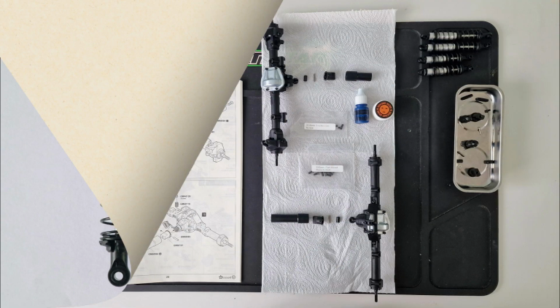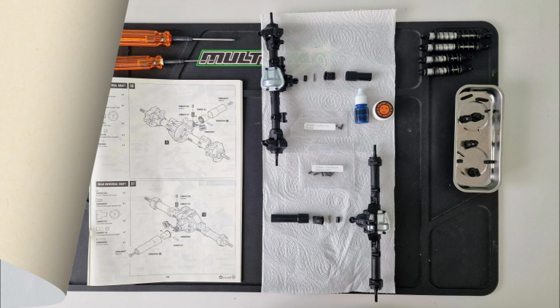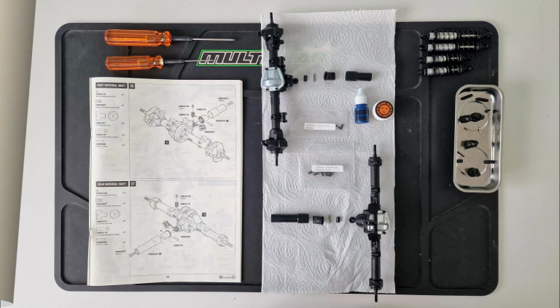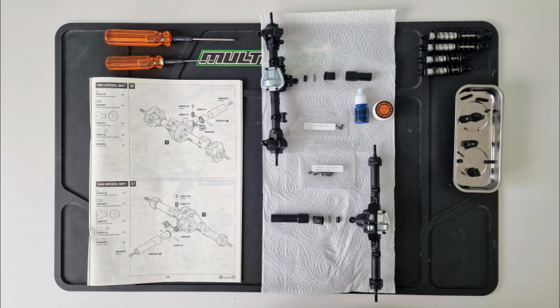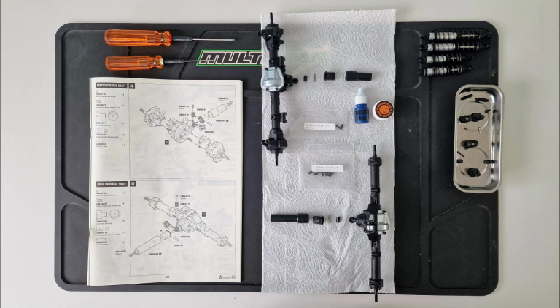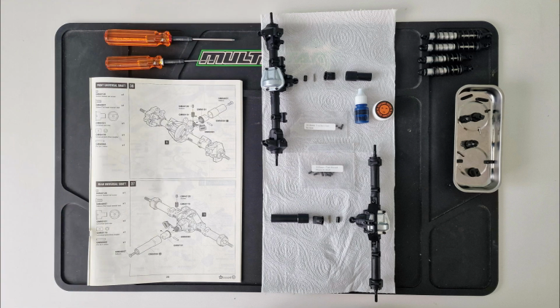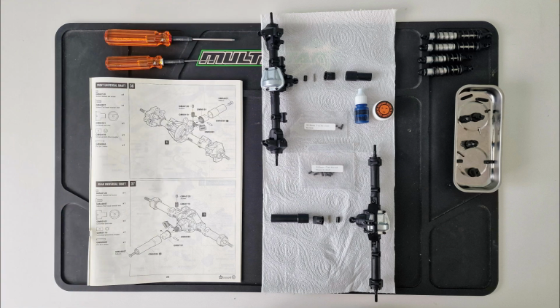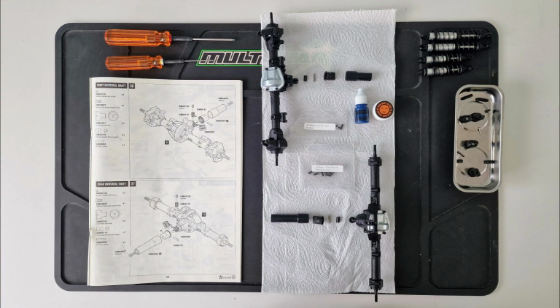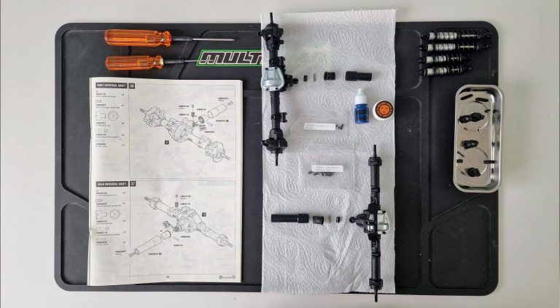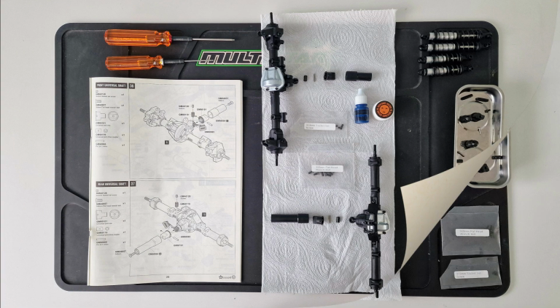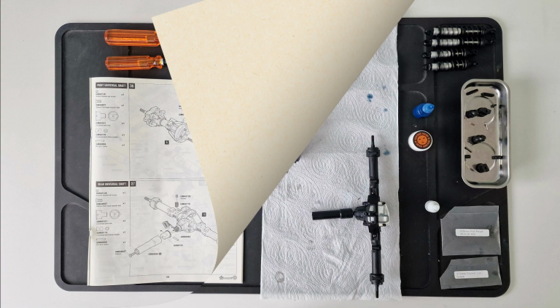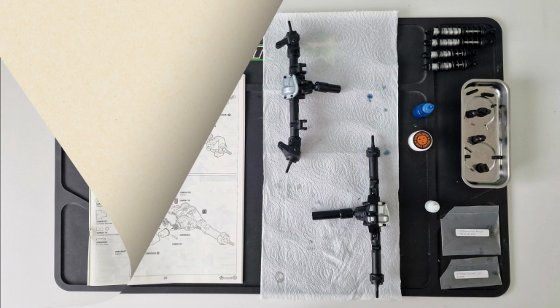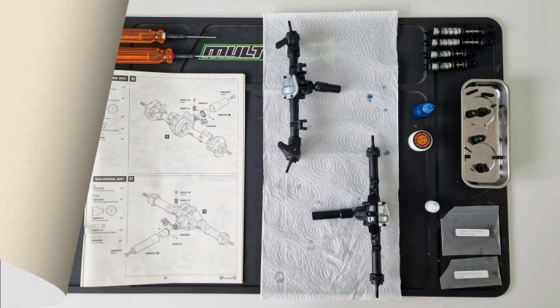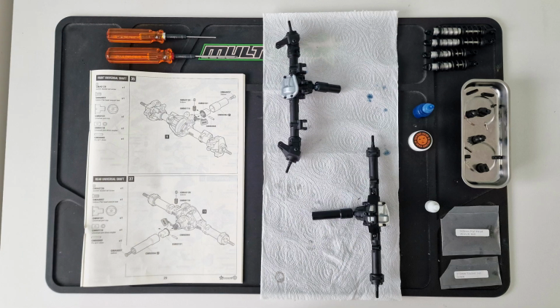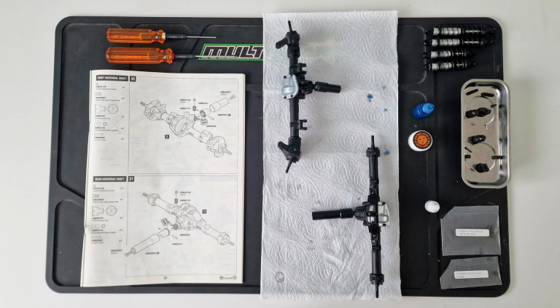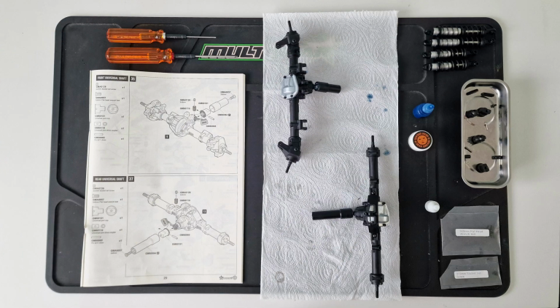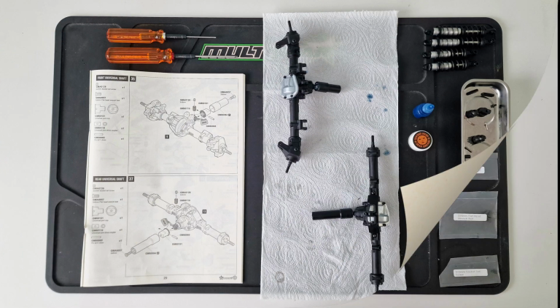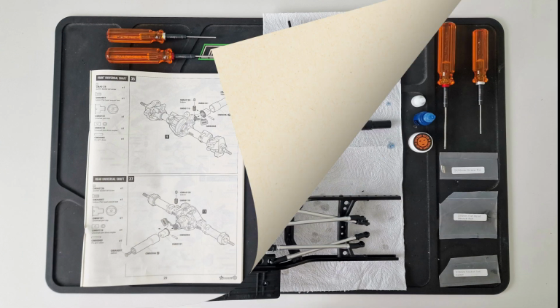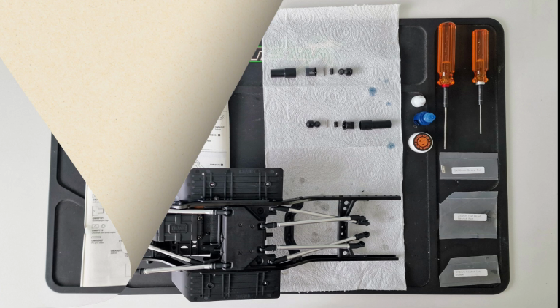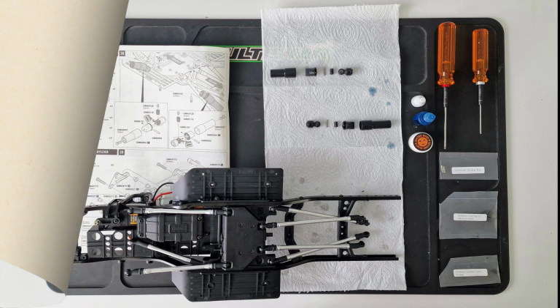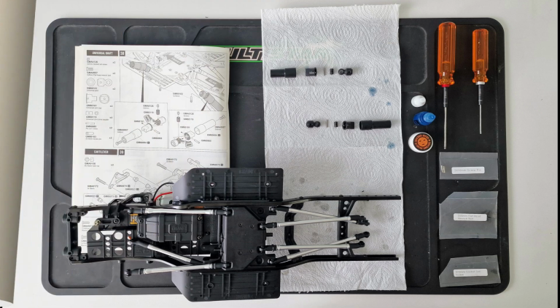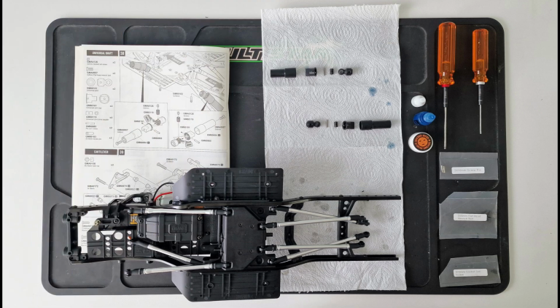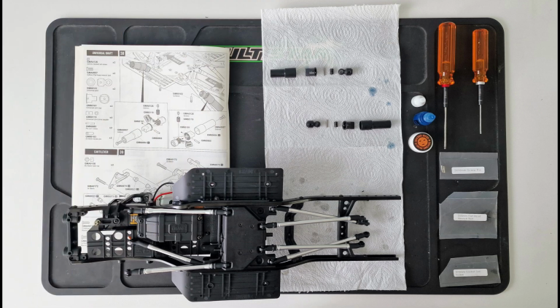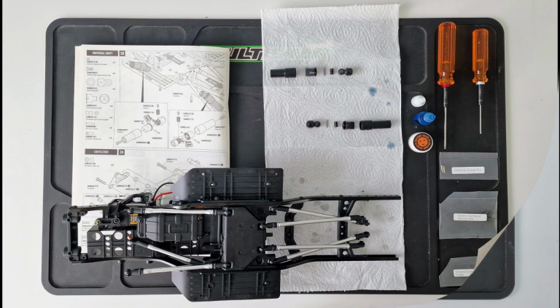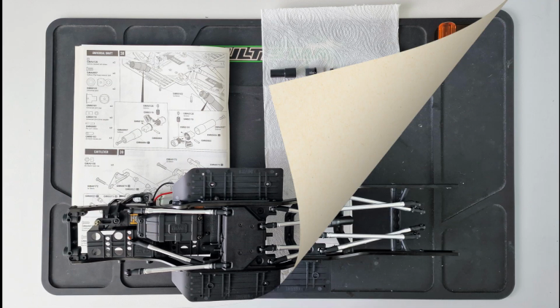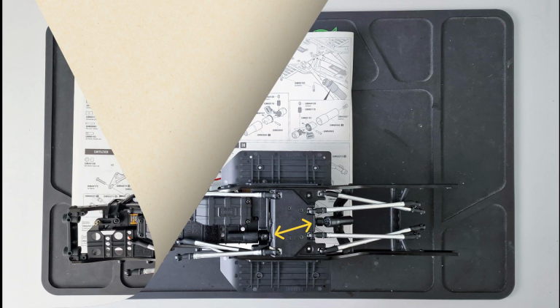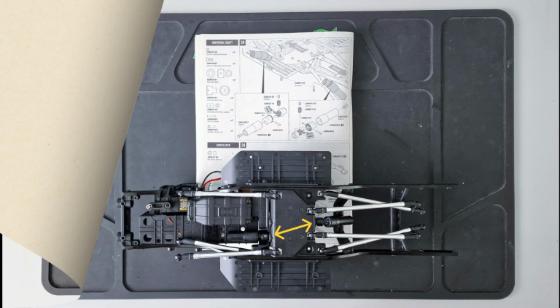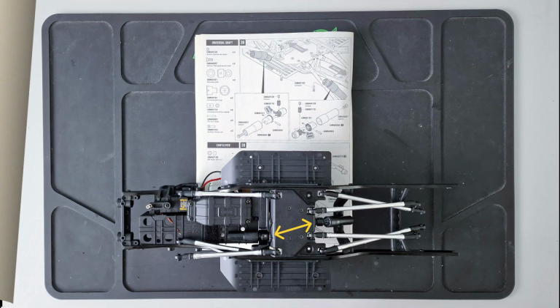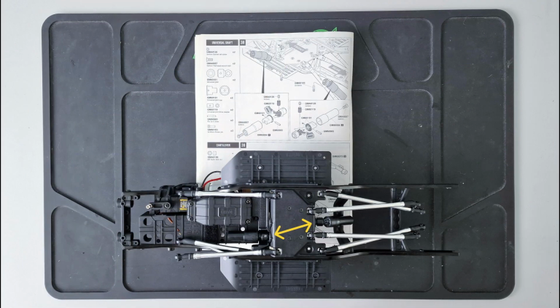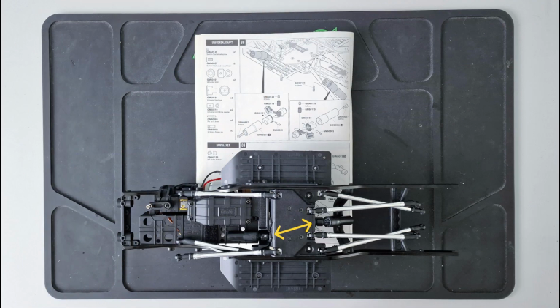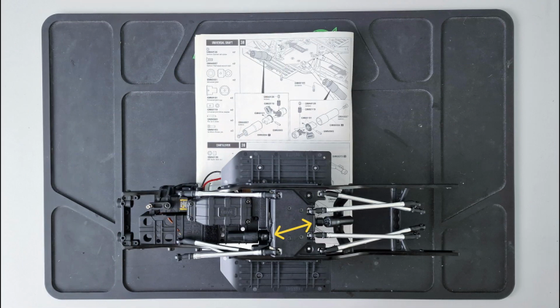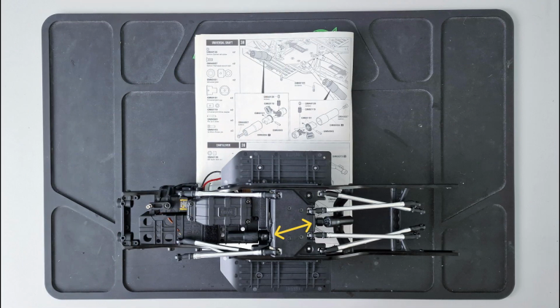The next stage was to assemble part of the drive shafts and fit them to the axles. Then I assembled the other half of the drive shafts and fit them to the transmission in the chassis.